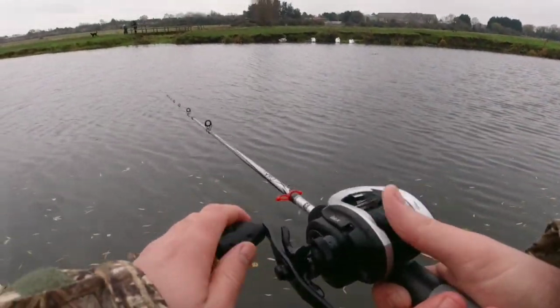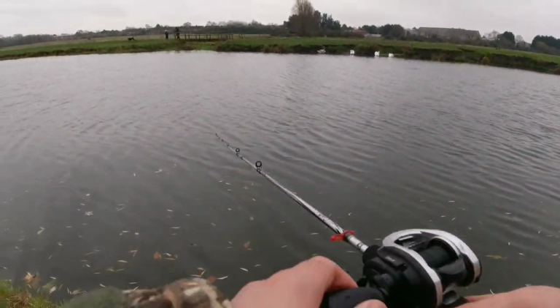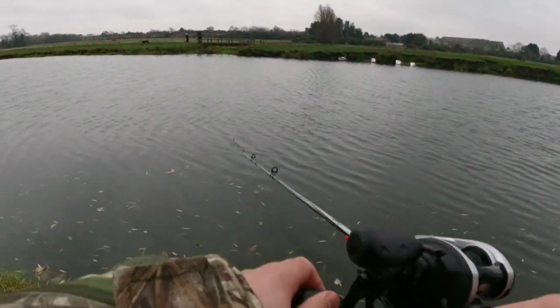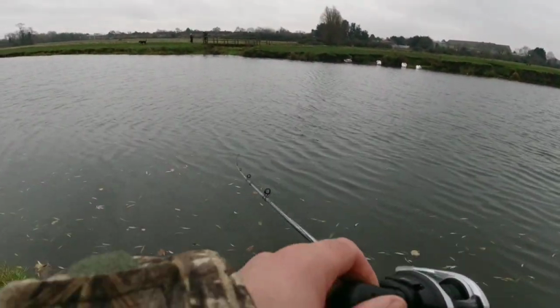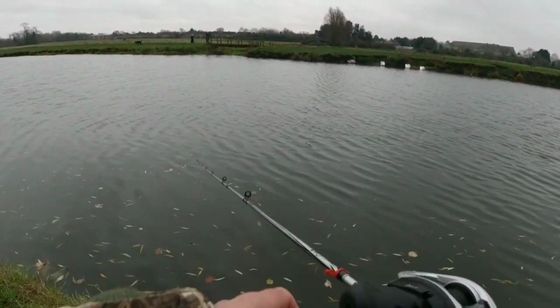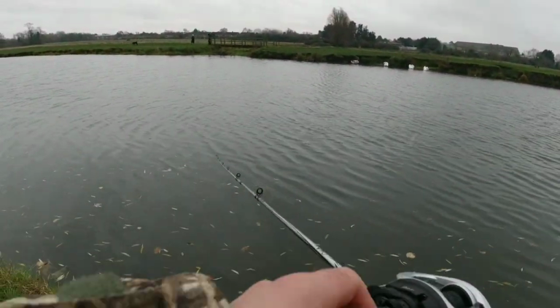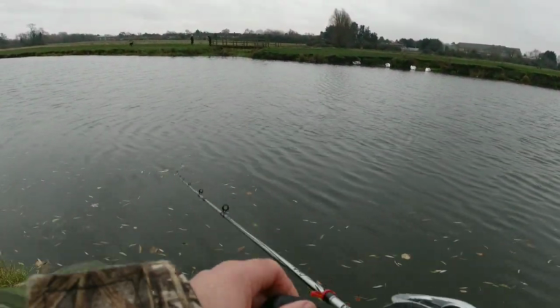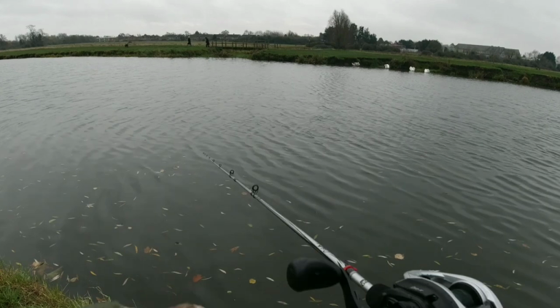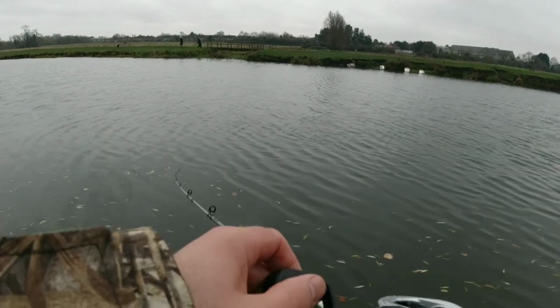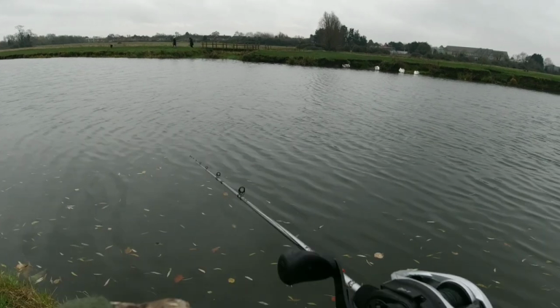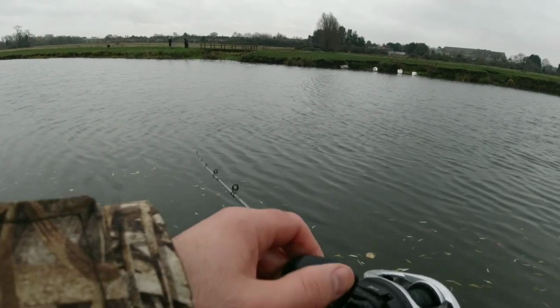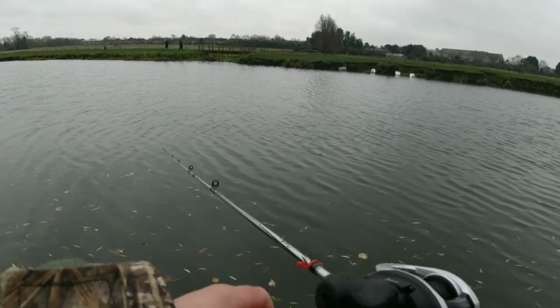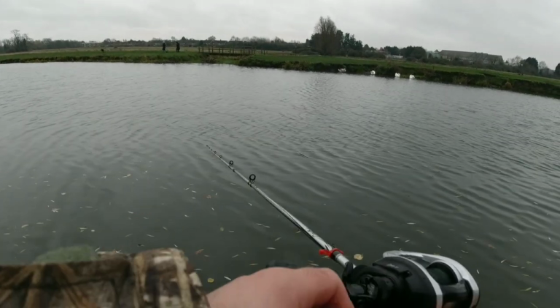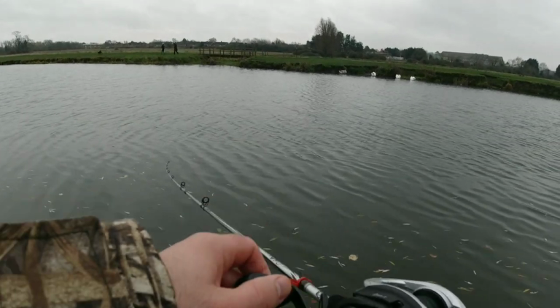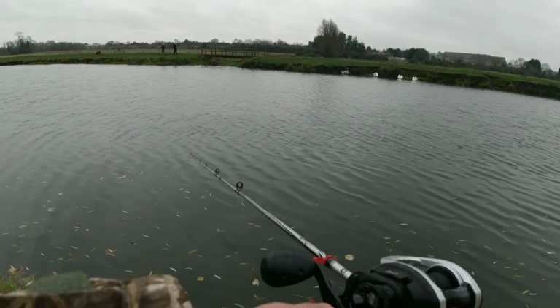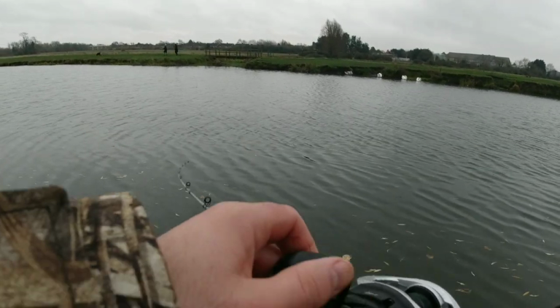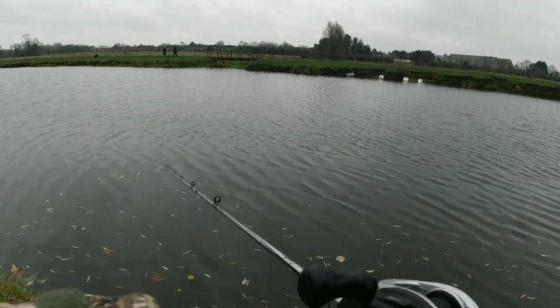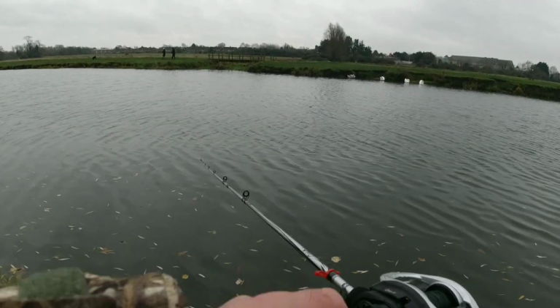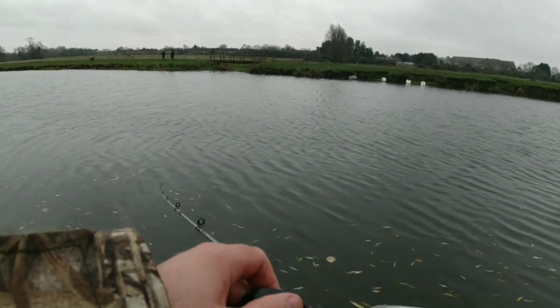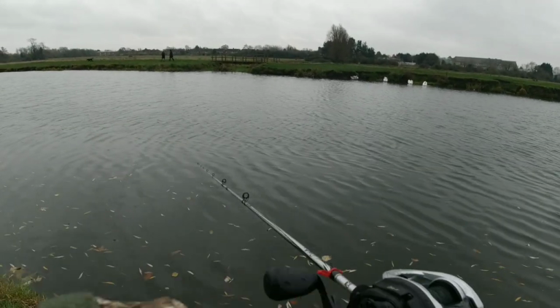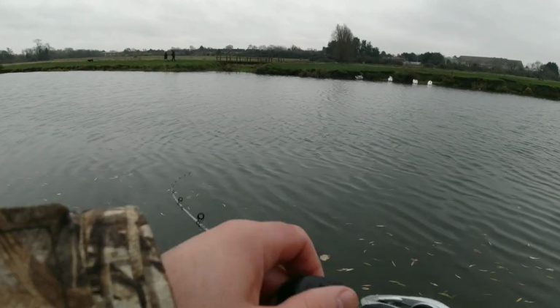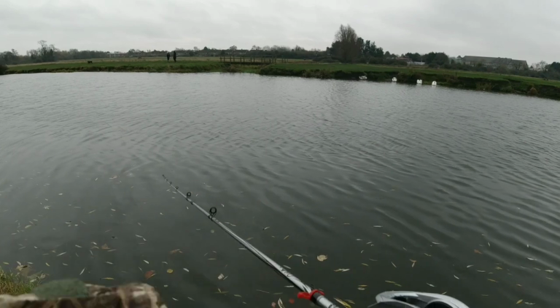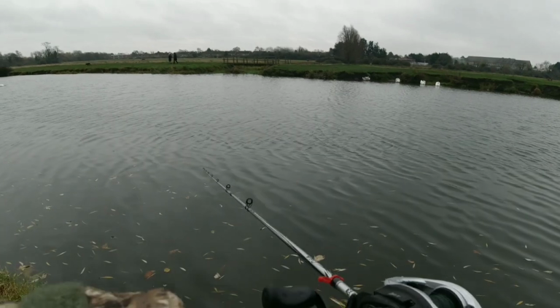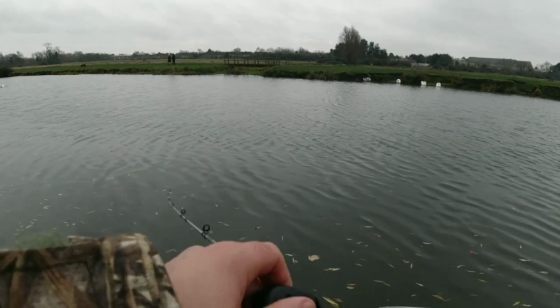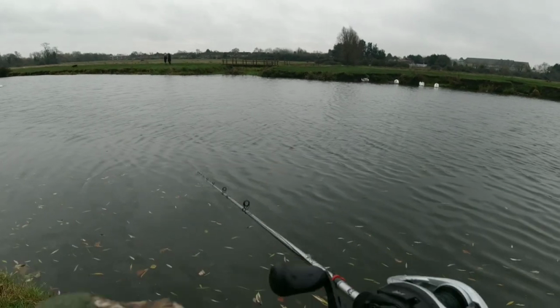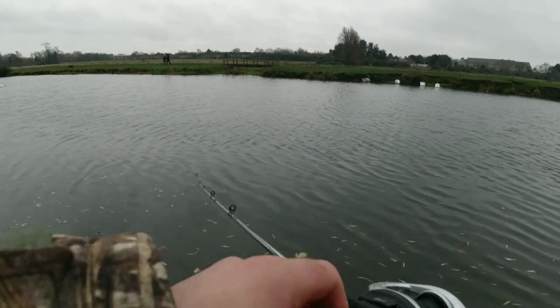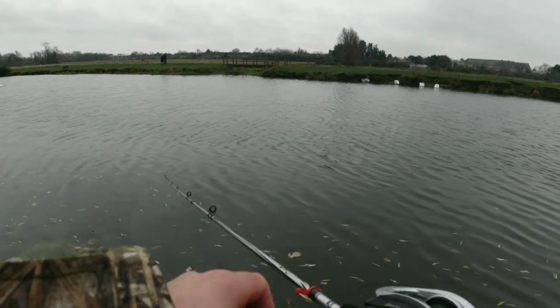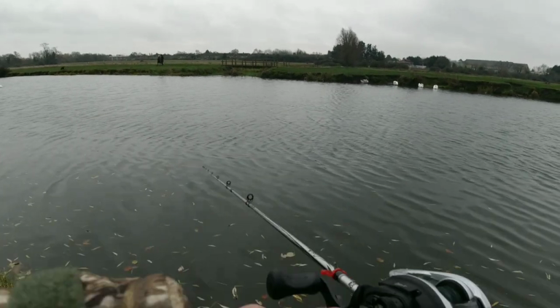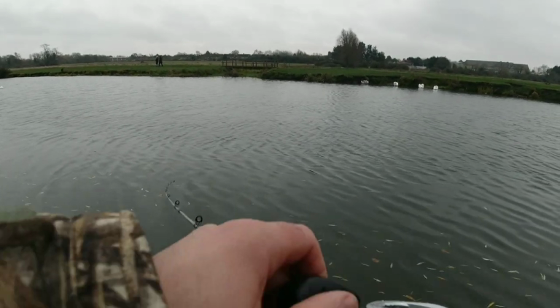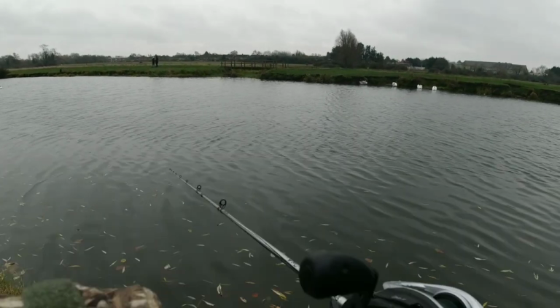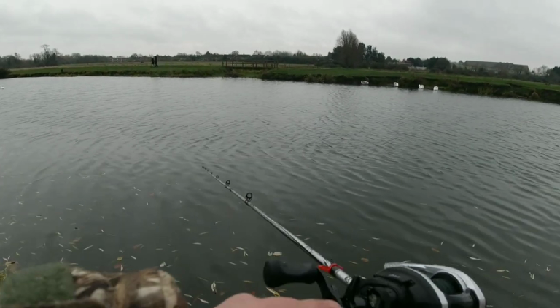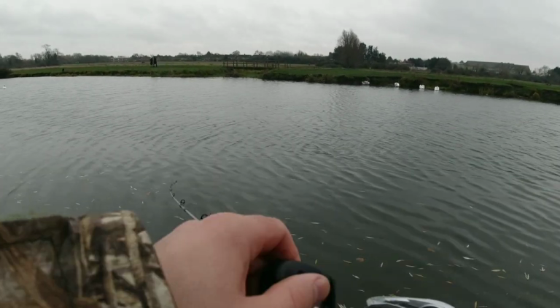Not a lot of features here to particularly aim at, but I do know there are a lot of underwater features in this particular stretch. The wind is definitely starting to pick up now and I can feel a couple of spots of rain.